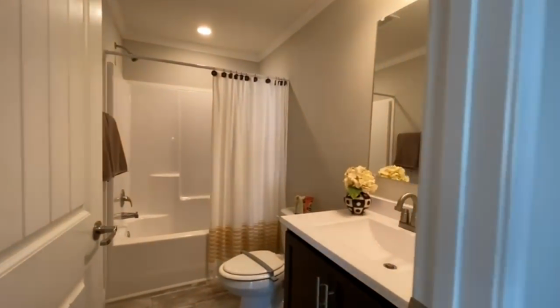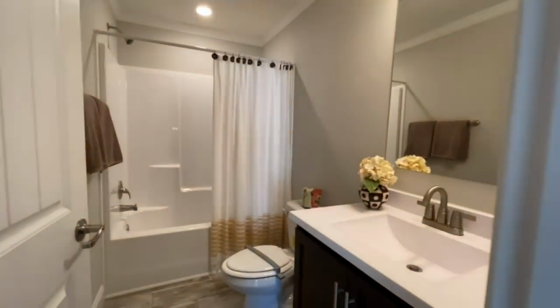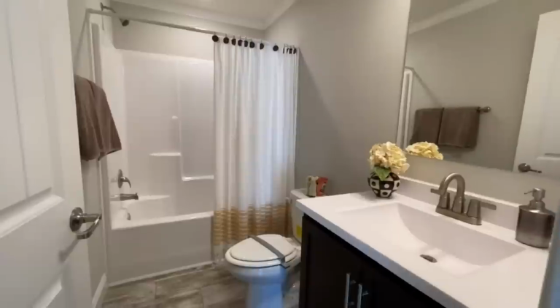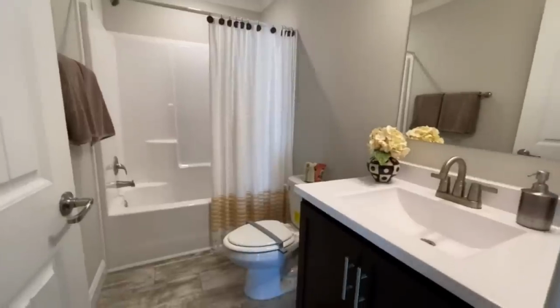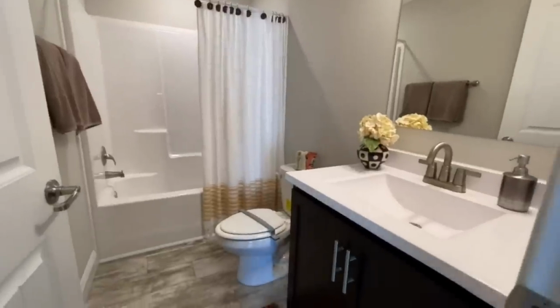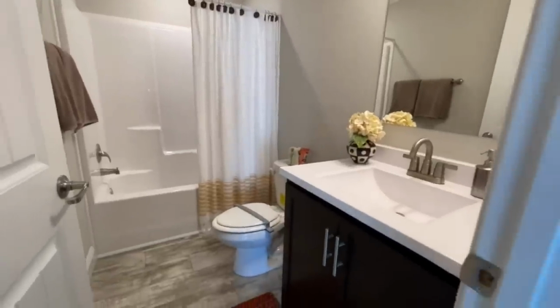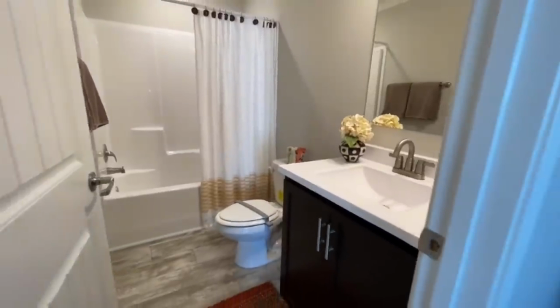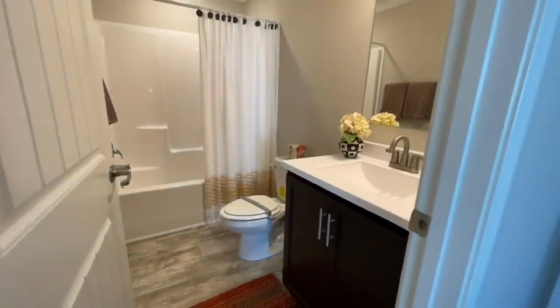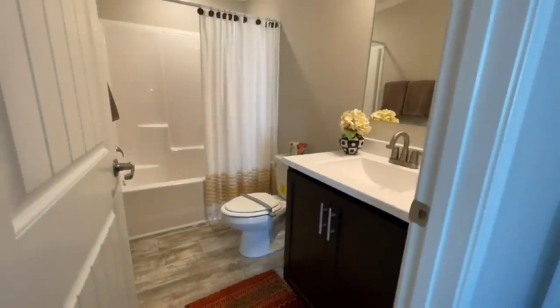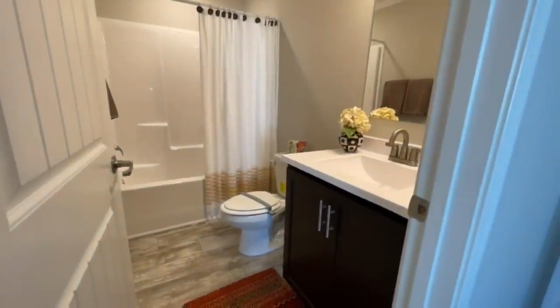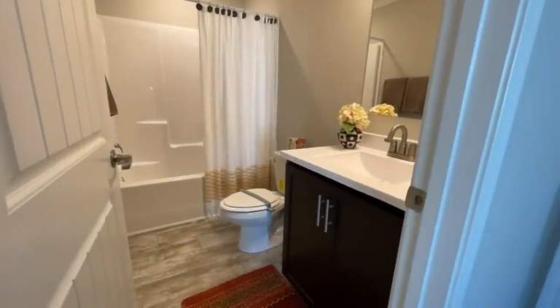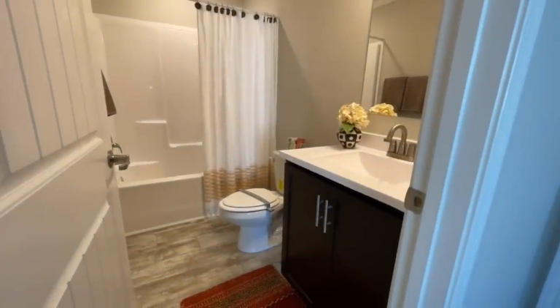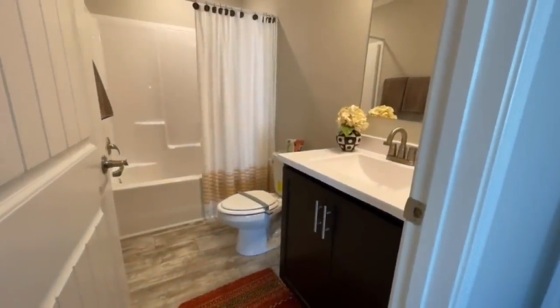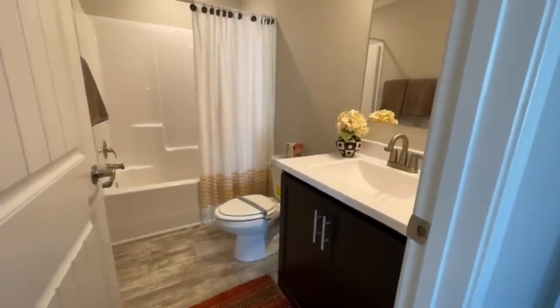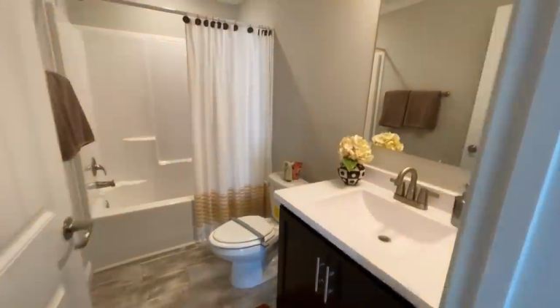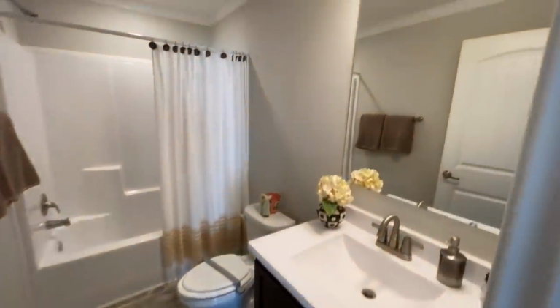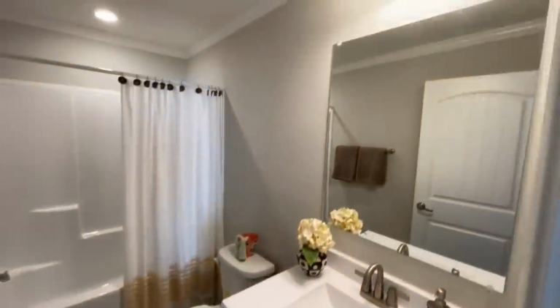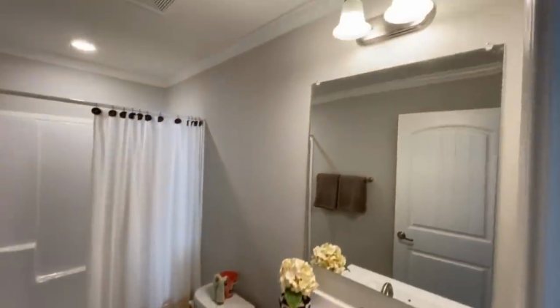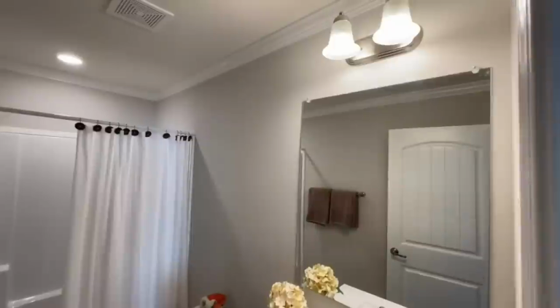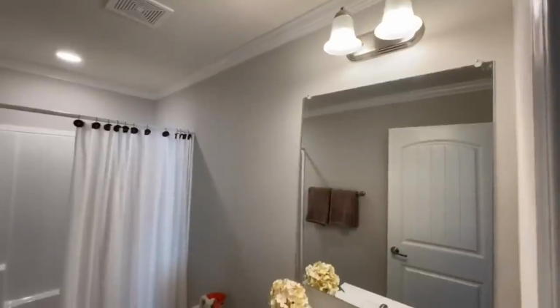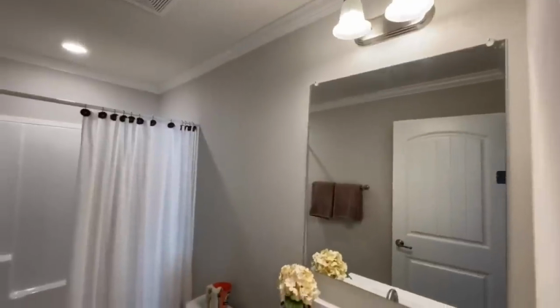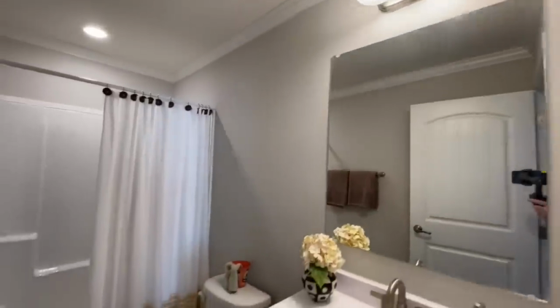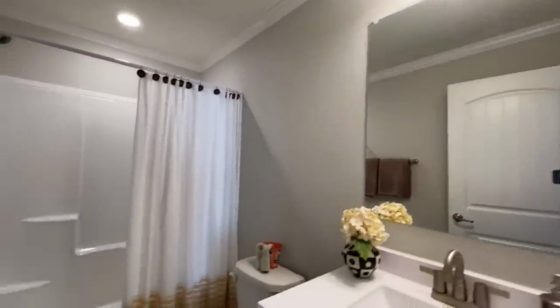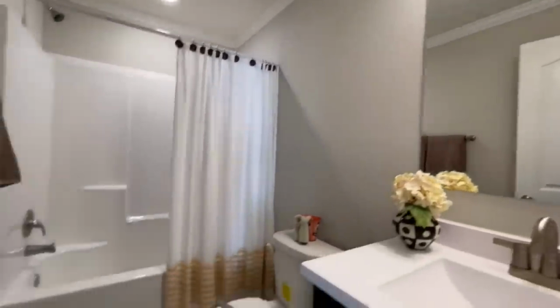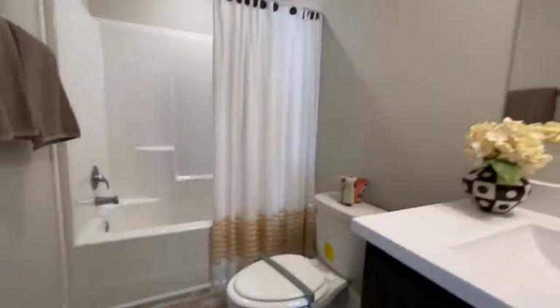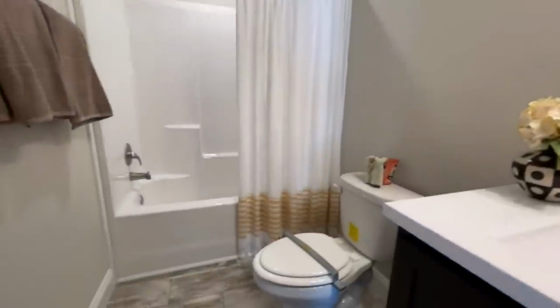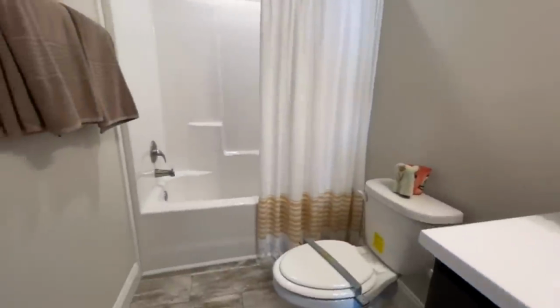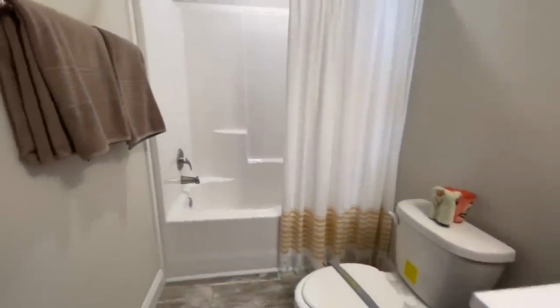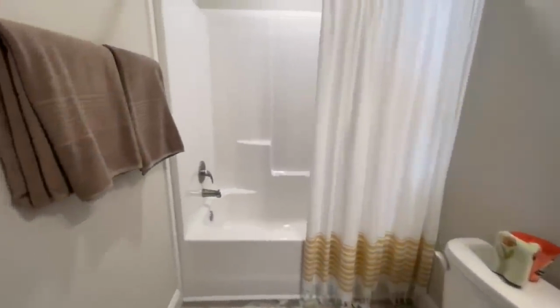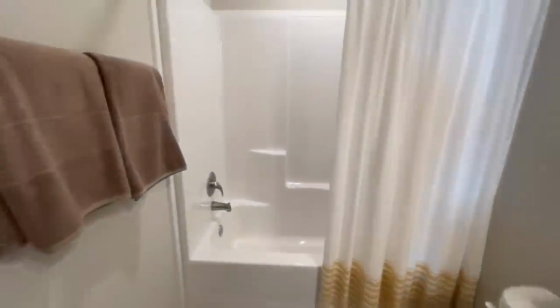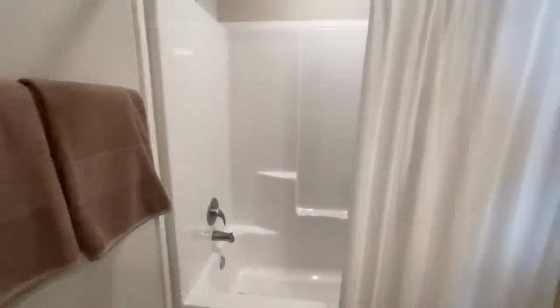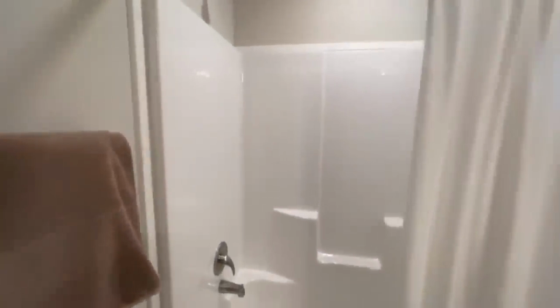And then in the middle of those two bedrooms, you do have your bathroom with a single vanity, your vanity light, your toilet, and then you have a shower and tub combo.